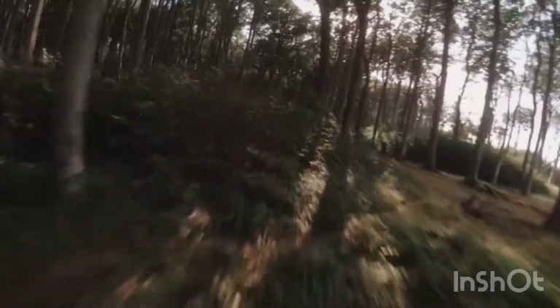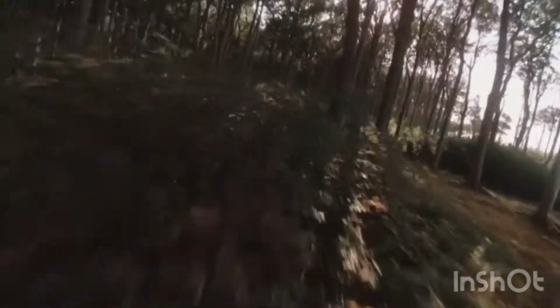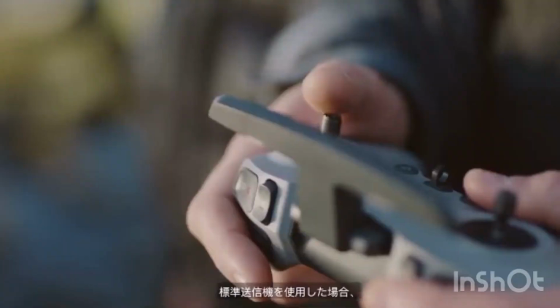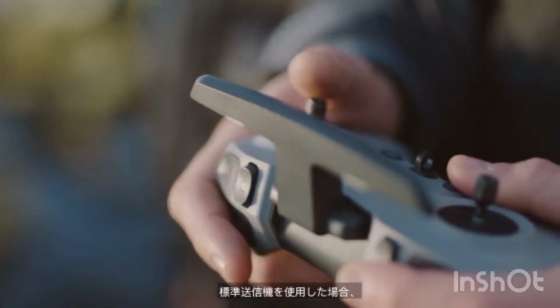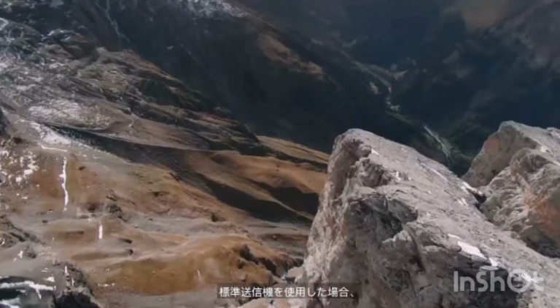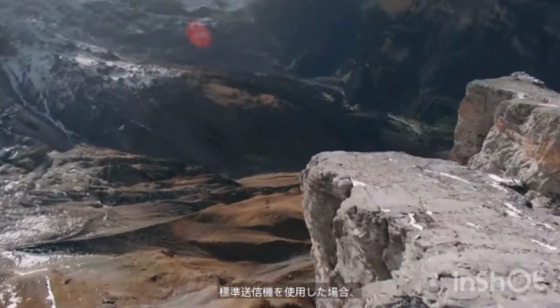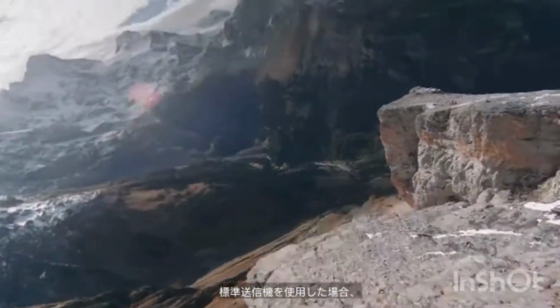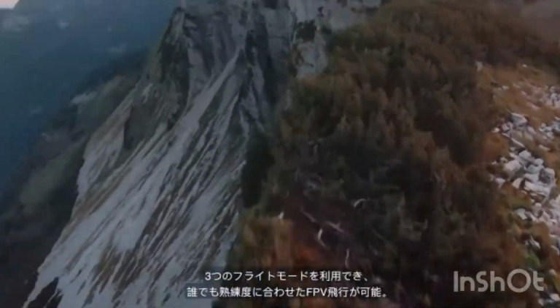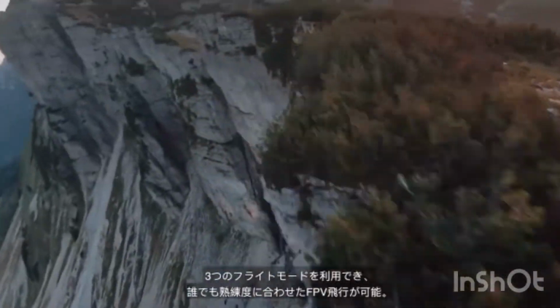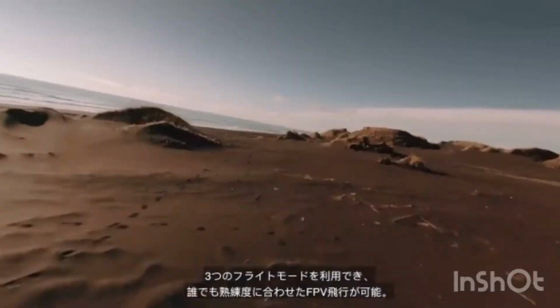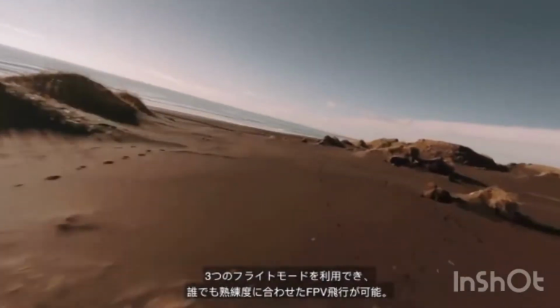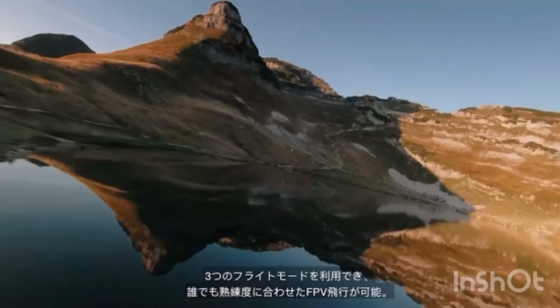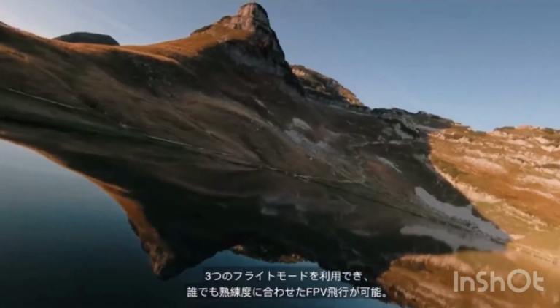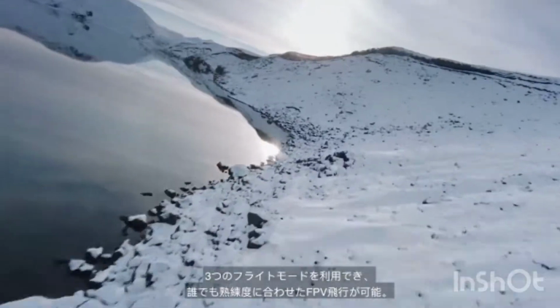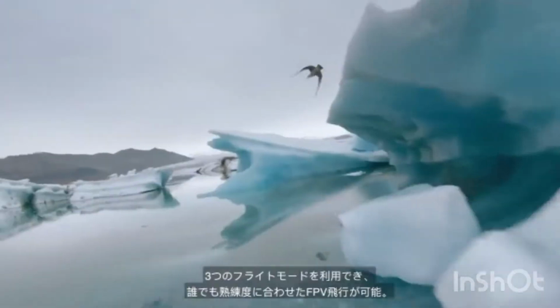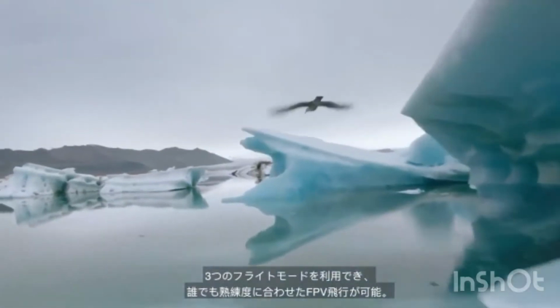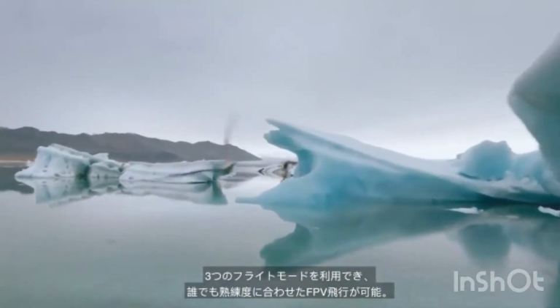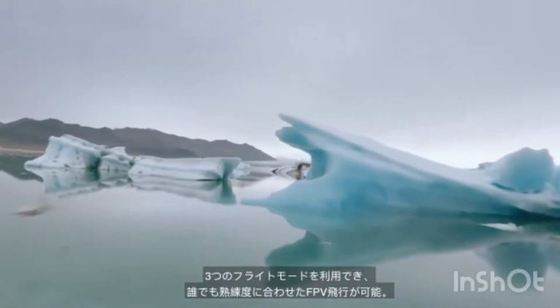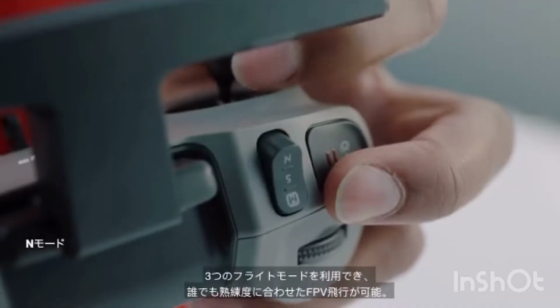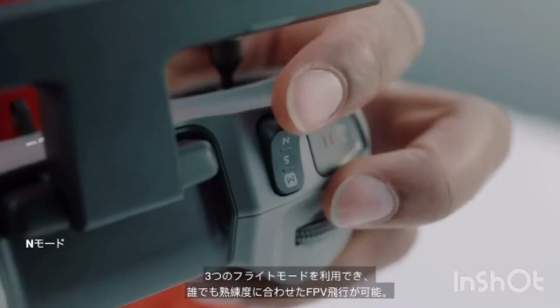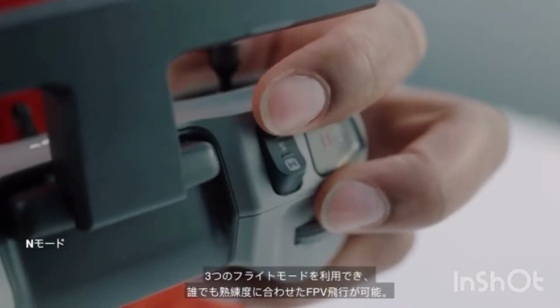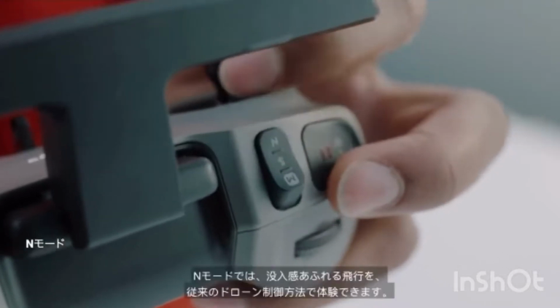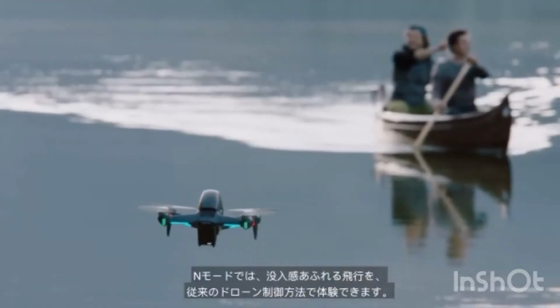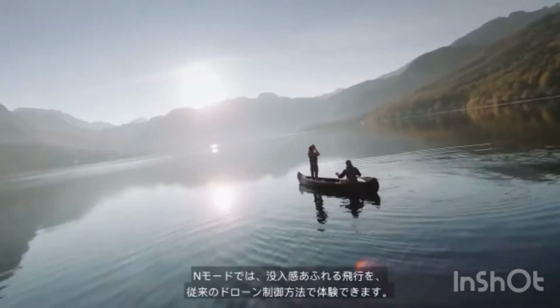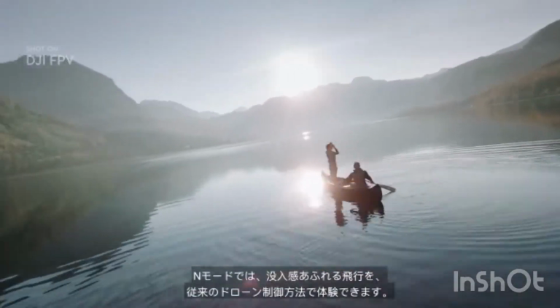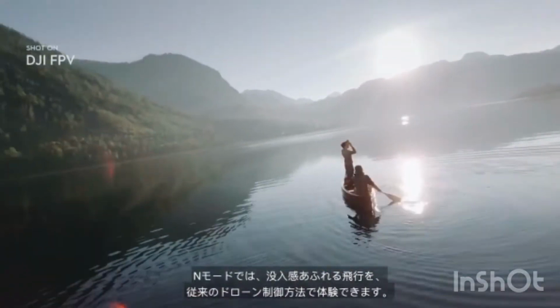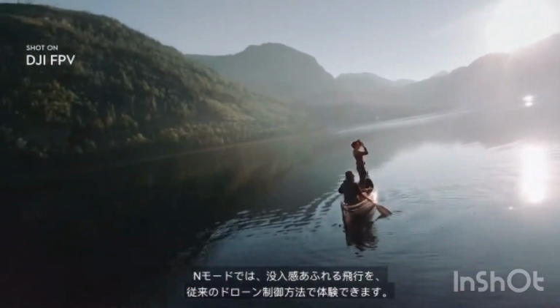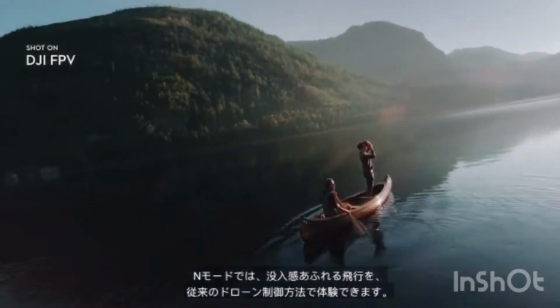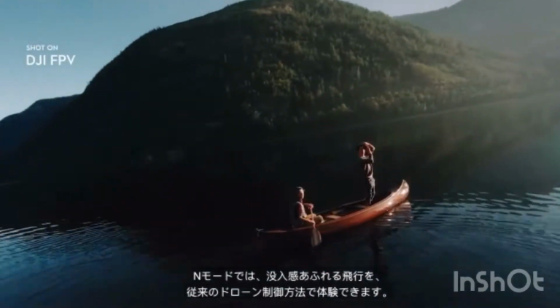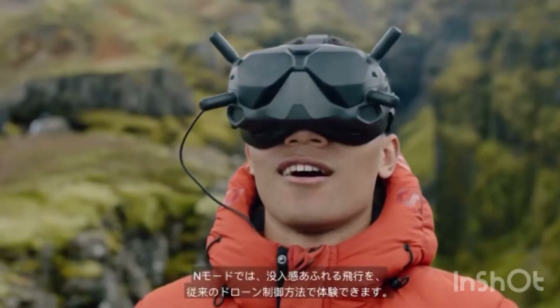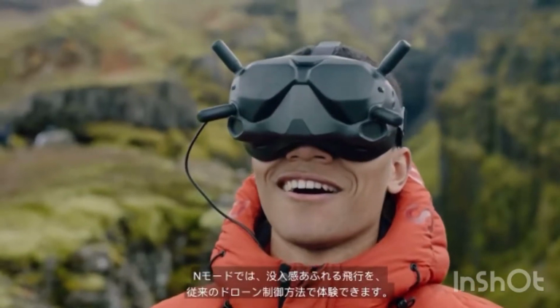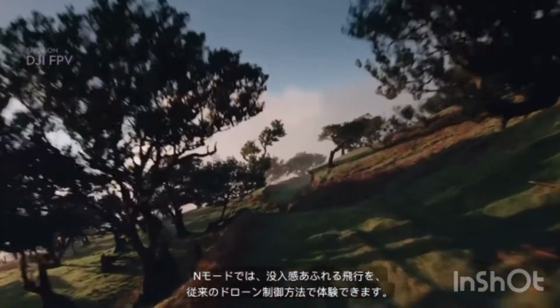With the standard remote controller, three distinct flight modes offer multiple options for anyone to fly FPV. Start with N-Mode for an immersive experience with traditional flight controls.